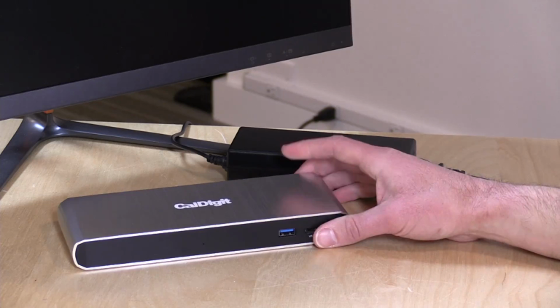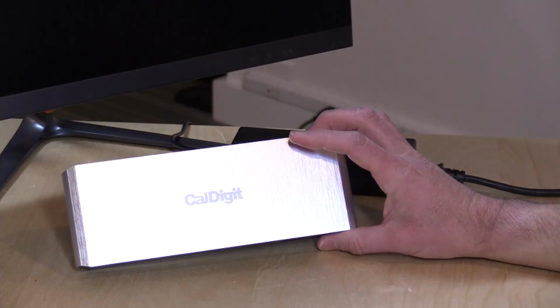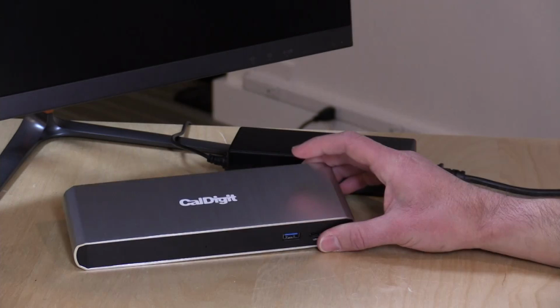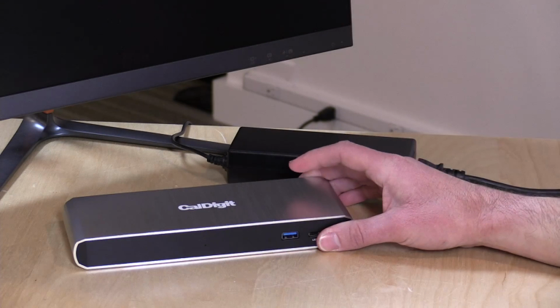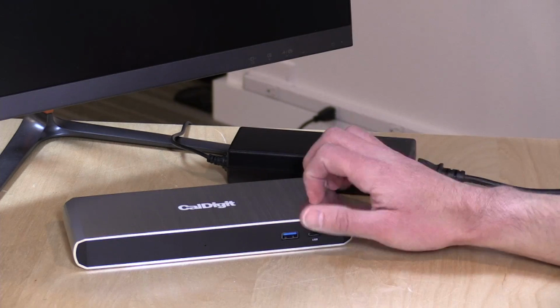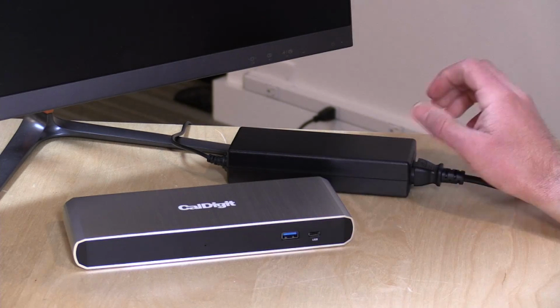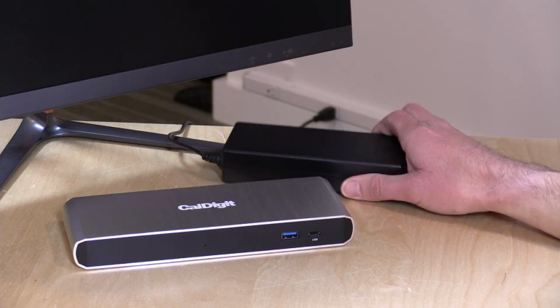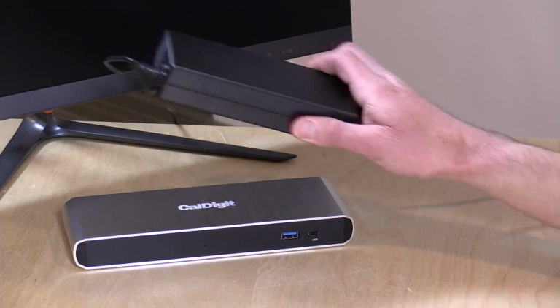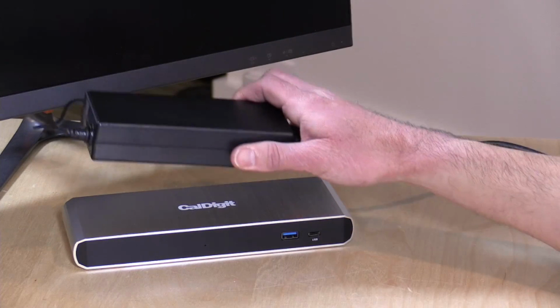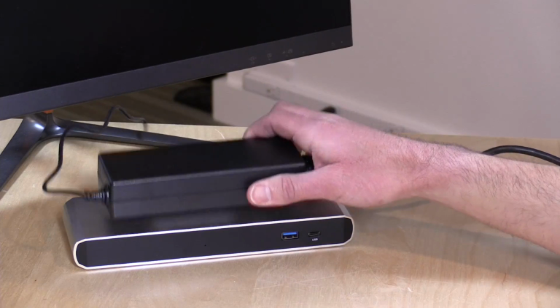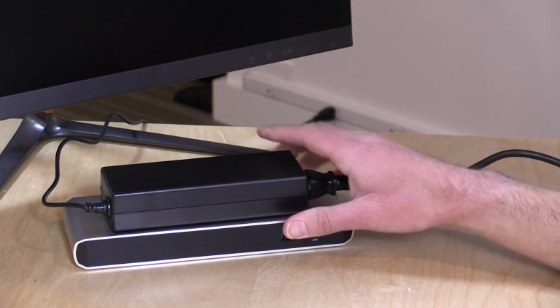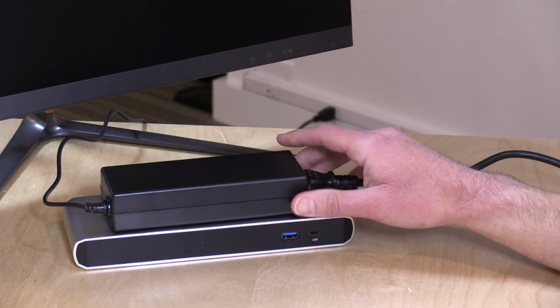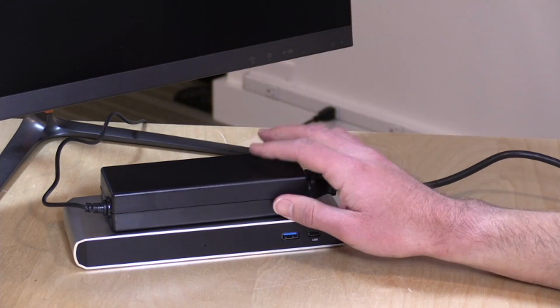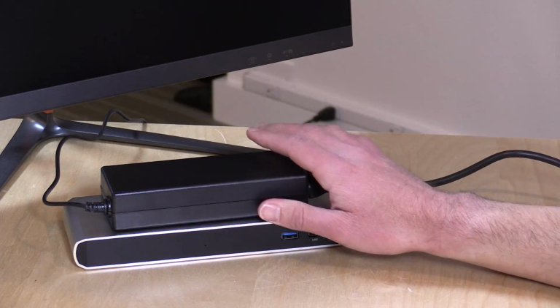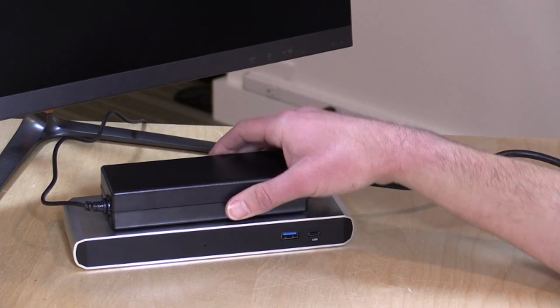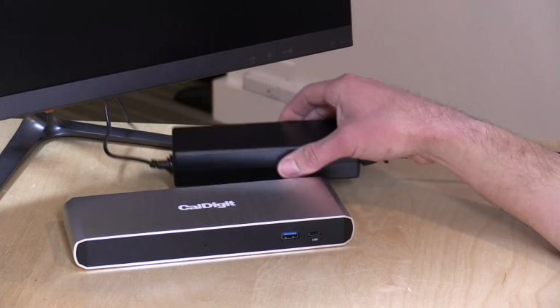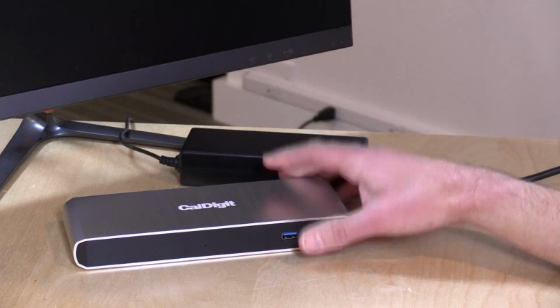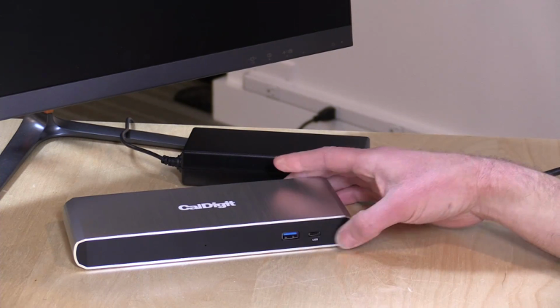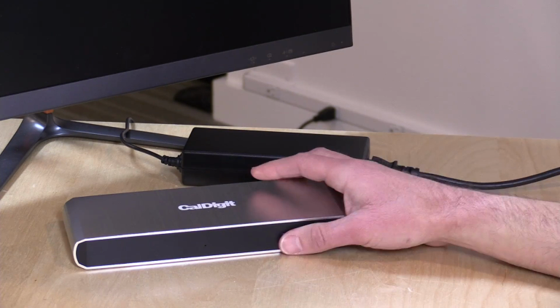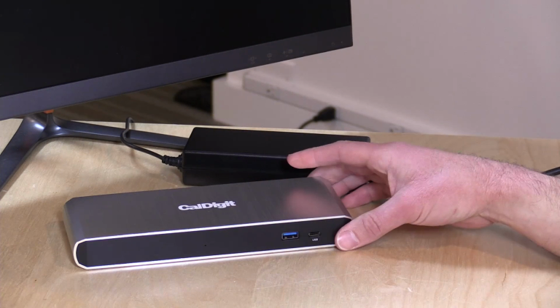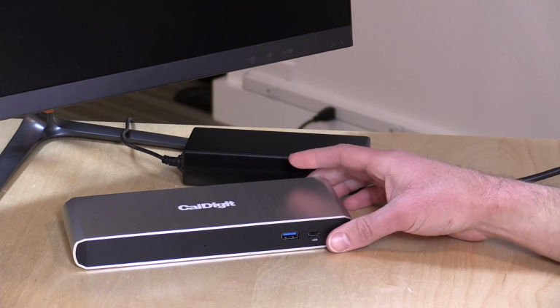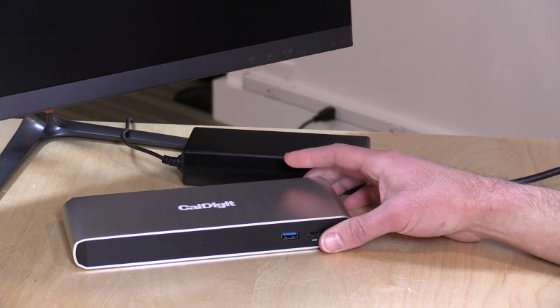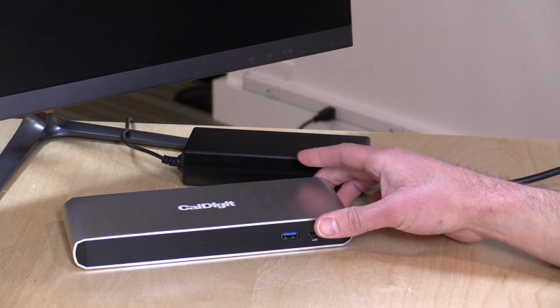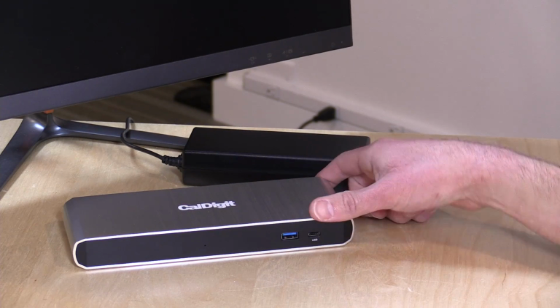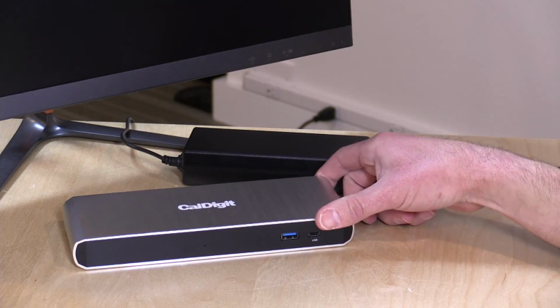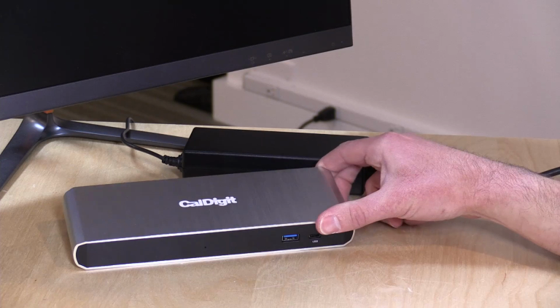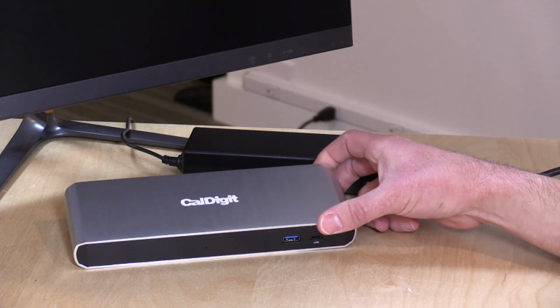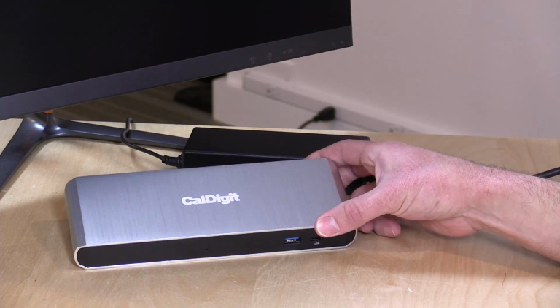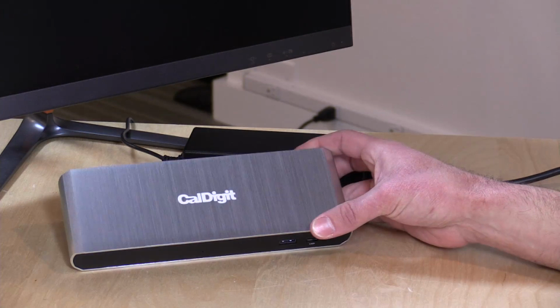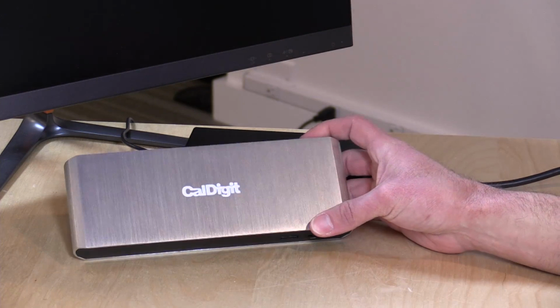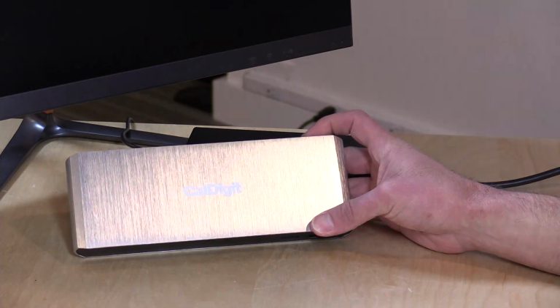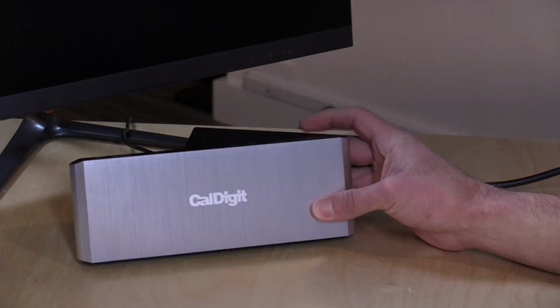In the box you get the dock itself with a nice metal casing, along with a very large power adapter. You need all this power because all these USB ports are going to be powering external devices like hard drives and whatnot, so you definitely have to have enough power for that.